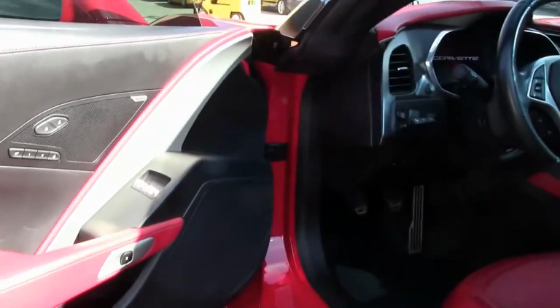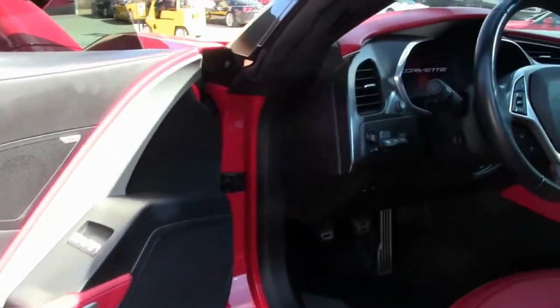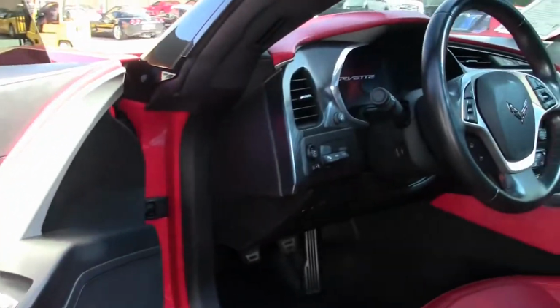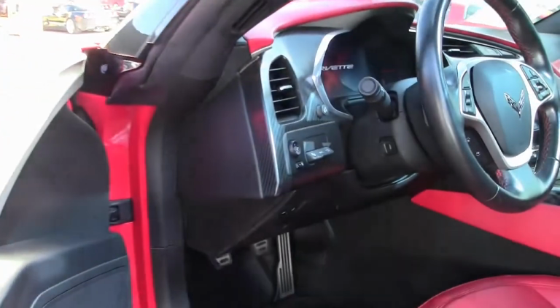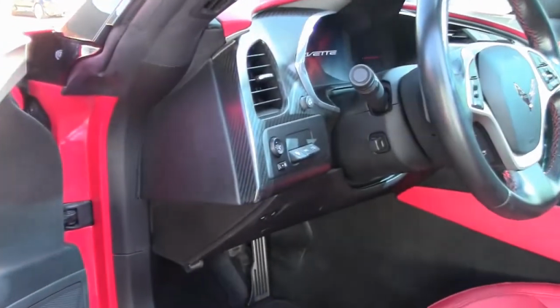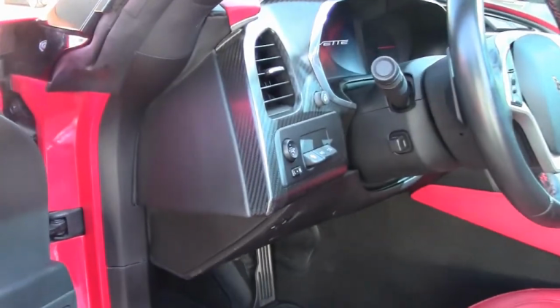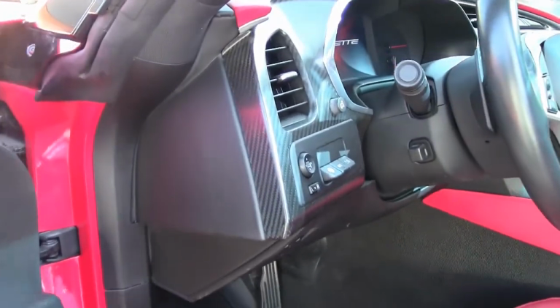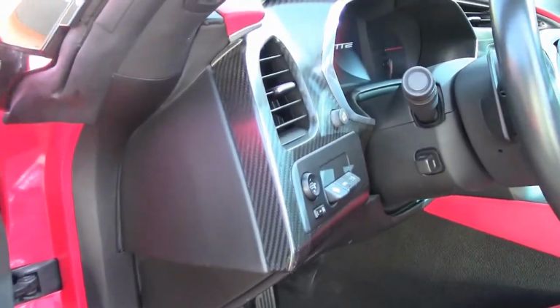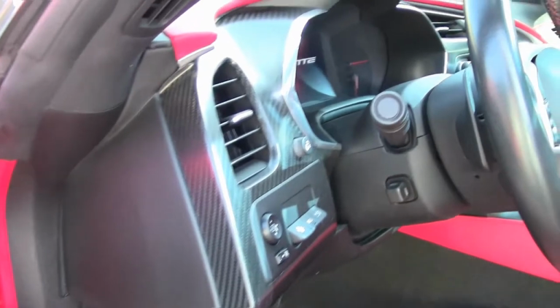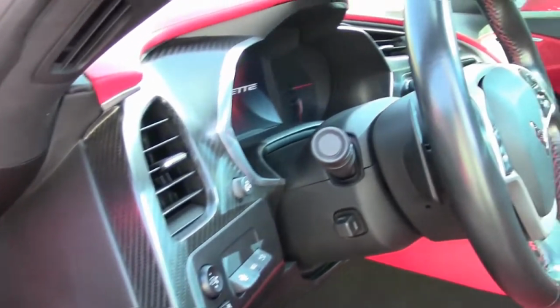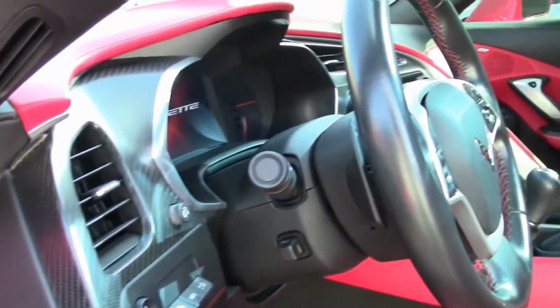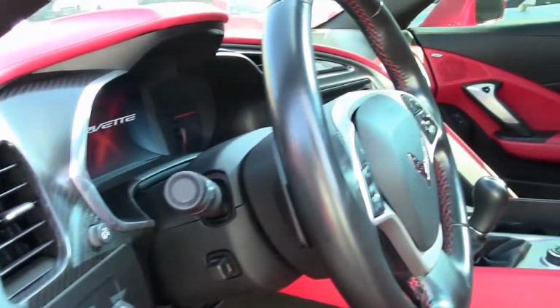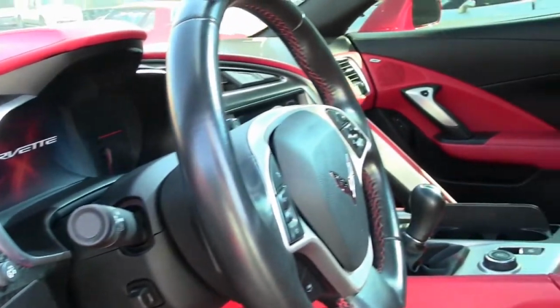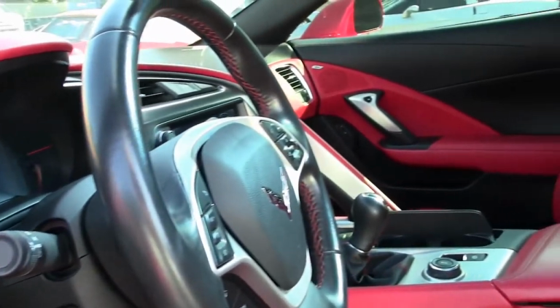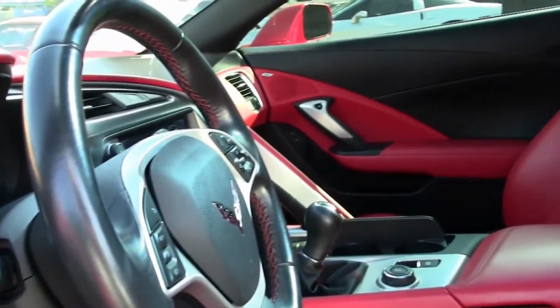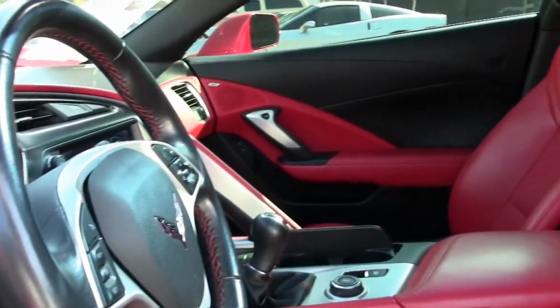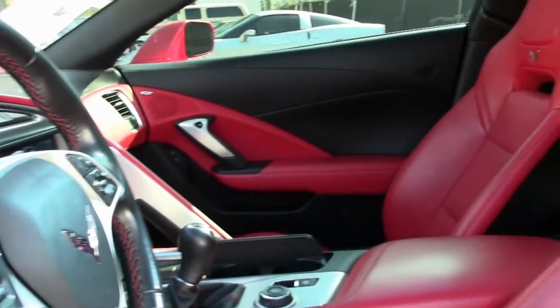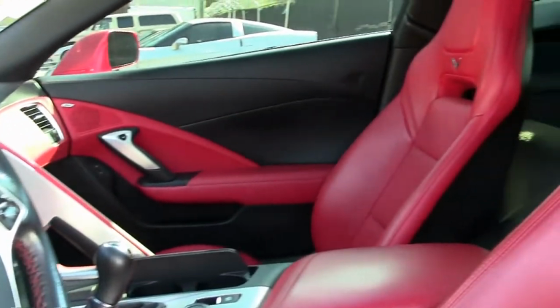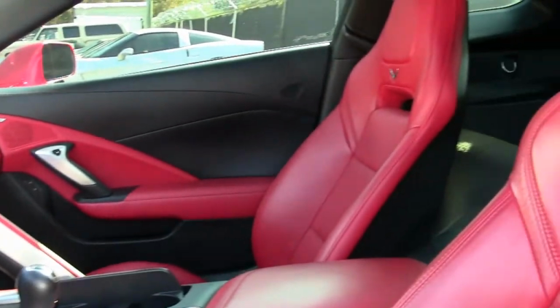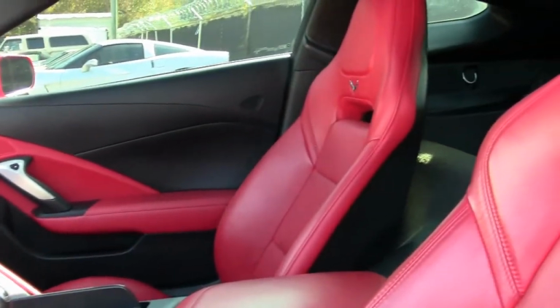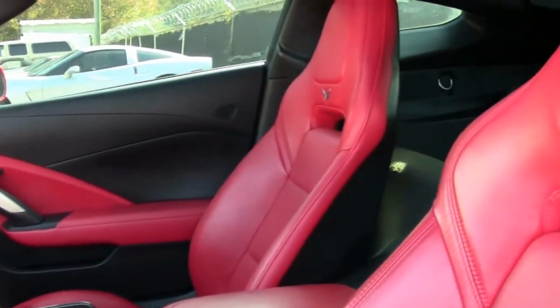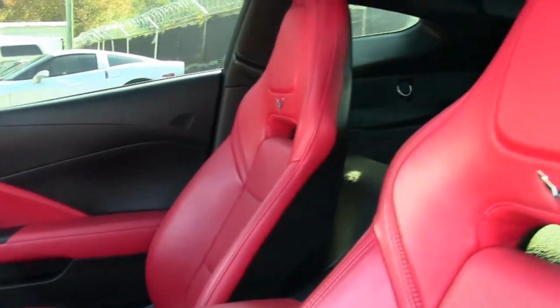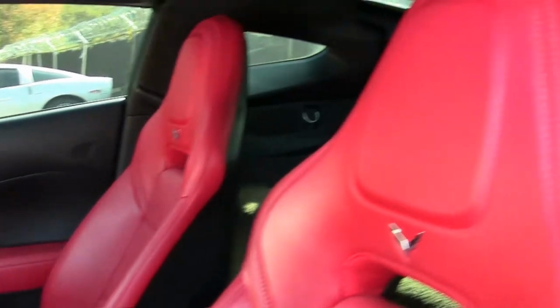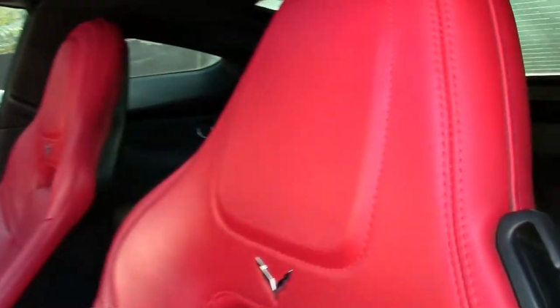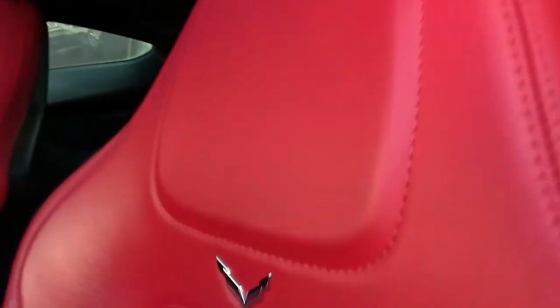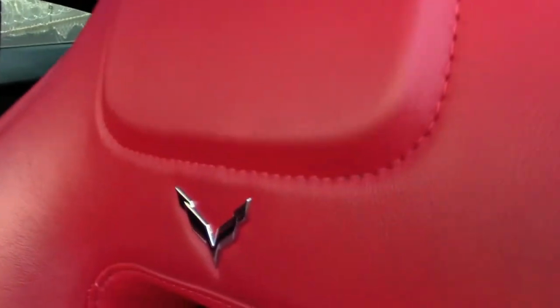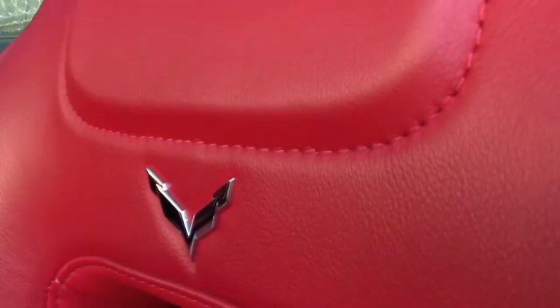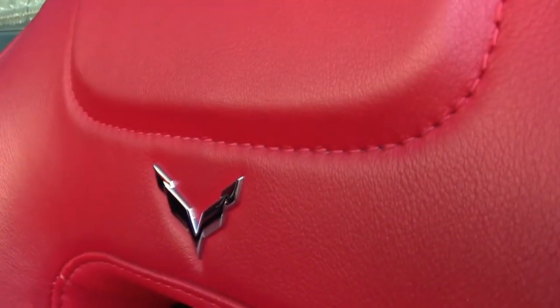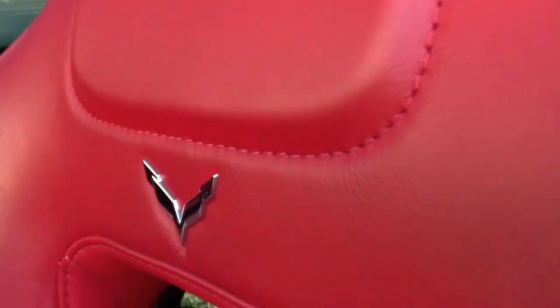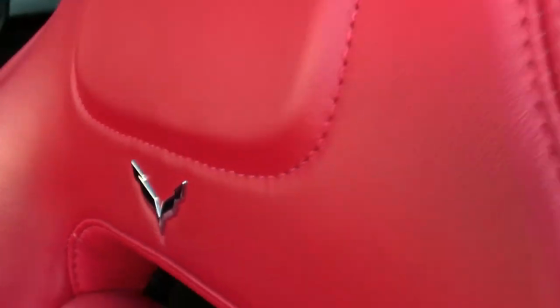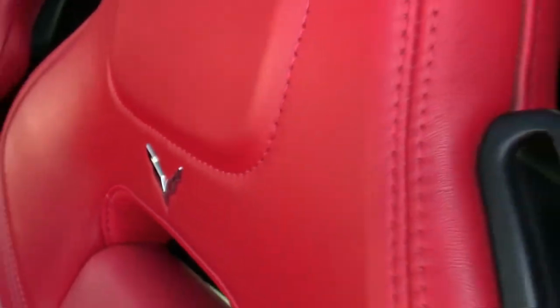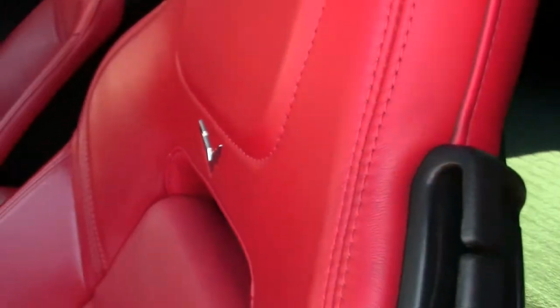It has fog lamps, HID headlights, OnStar, tilt-and-telescoping steering, side airbags, rear-view camera, power windows, power locks, power steering, power brakes, power mirrors, cruise control, ABS, traction control, and active handling.